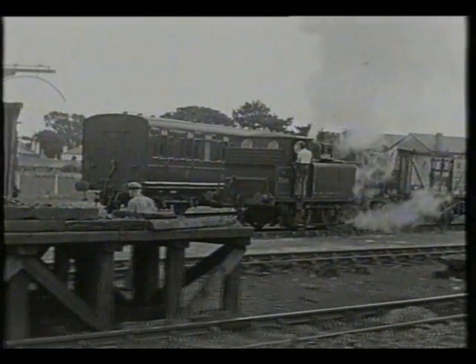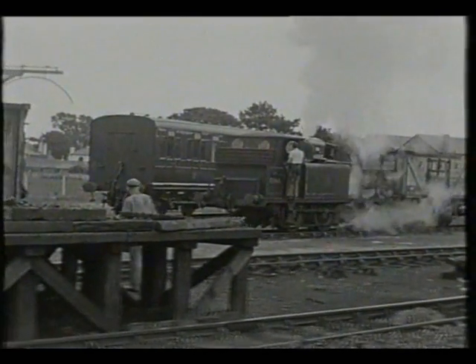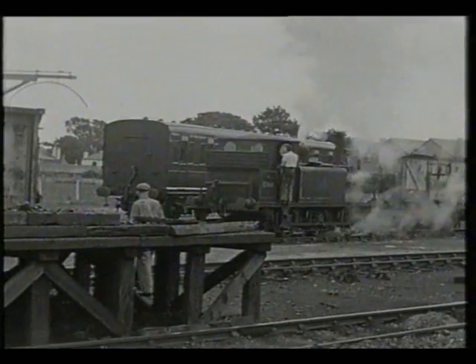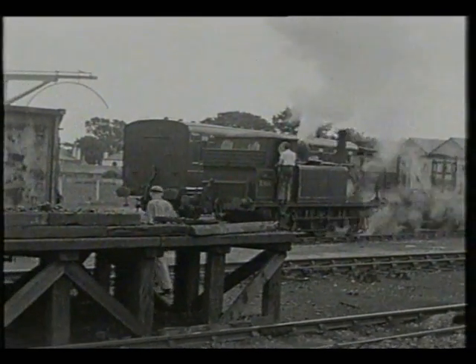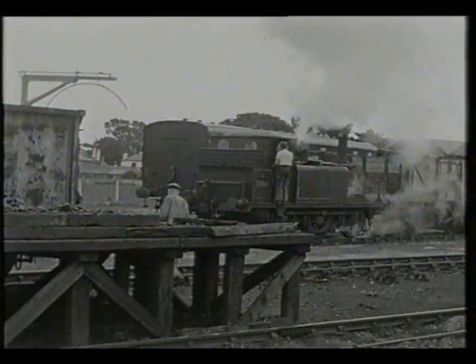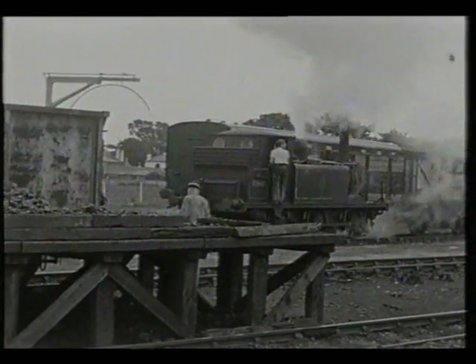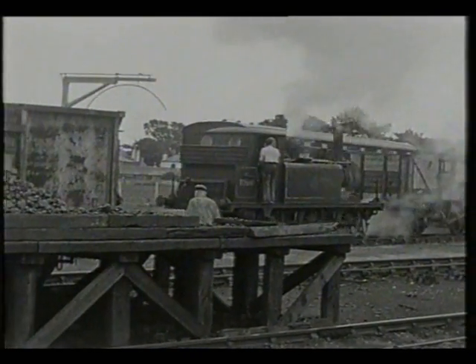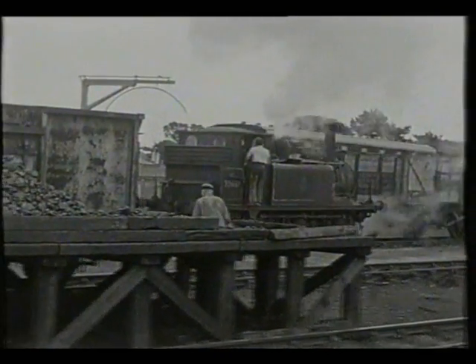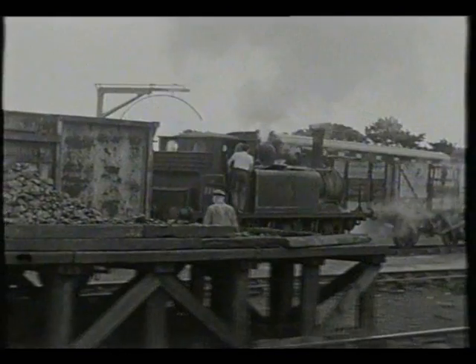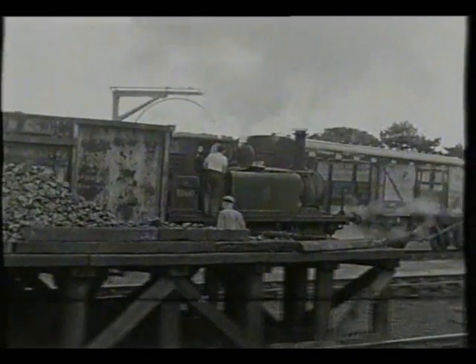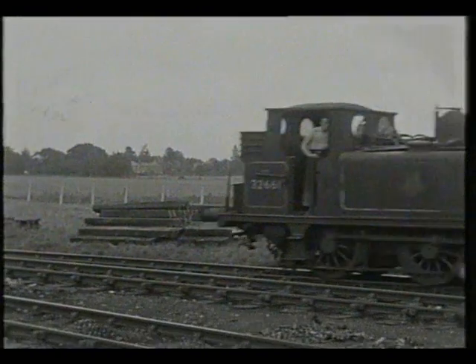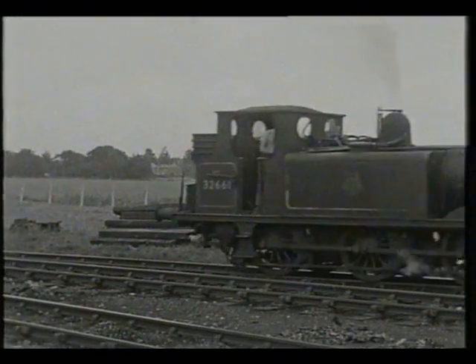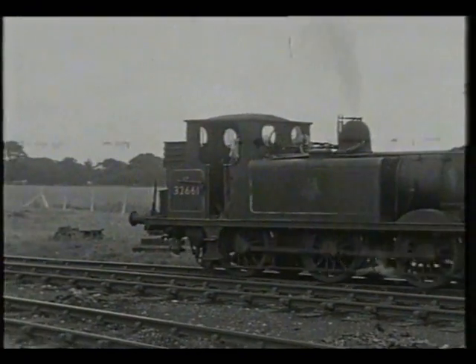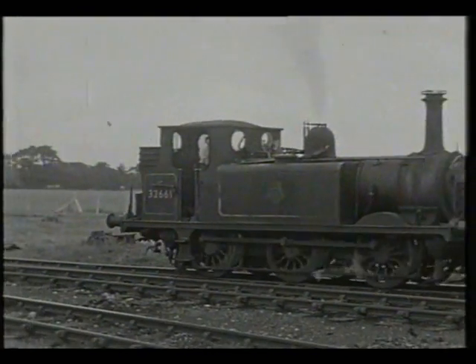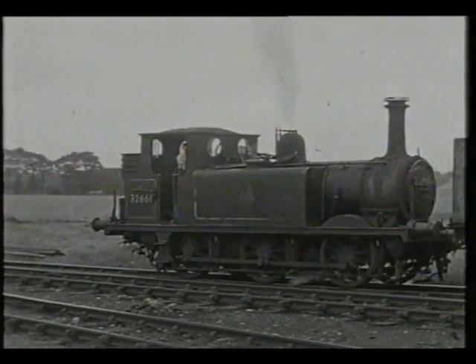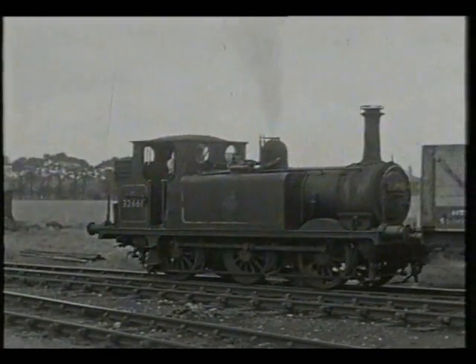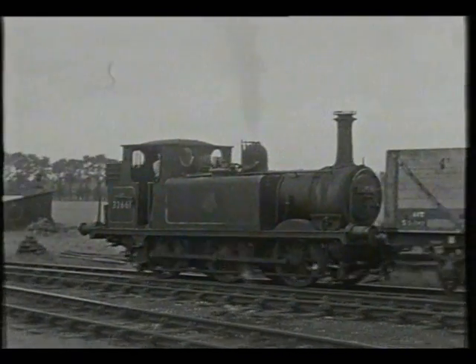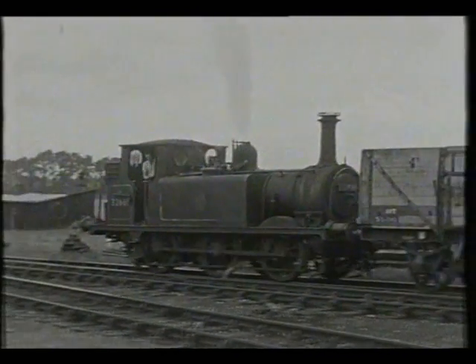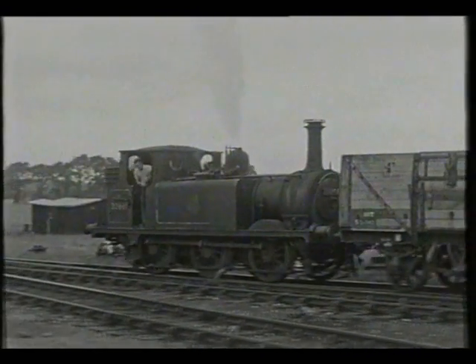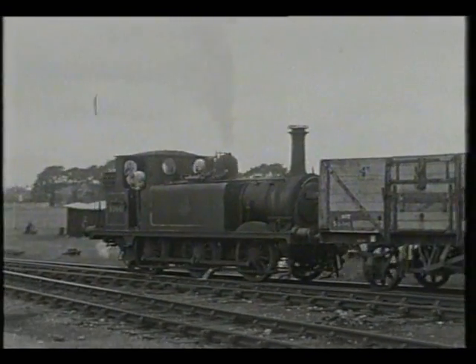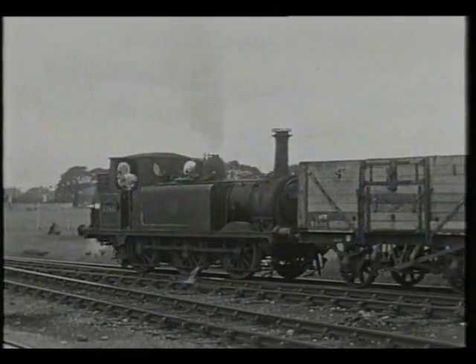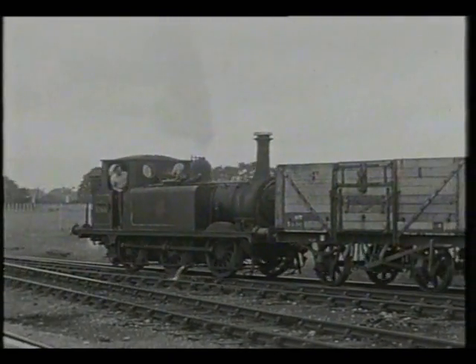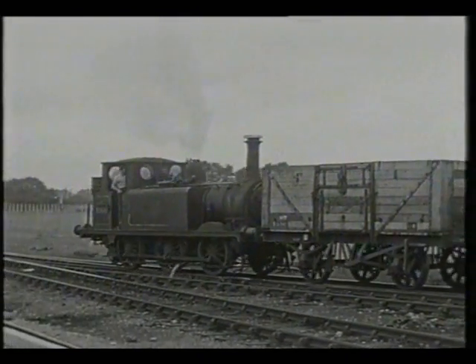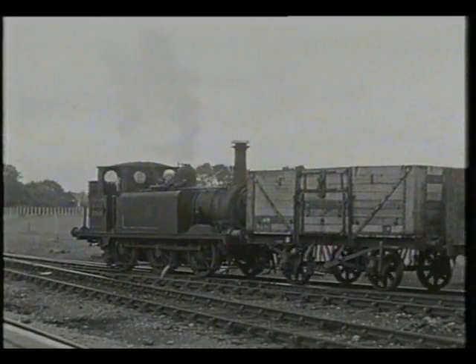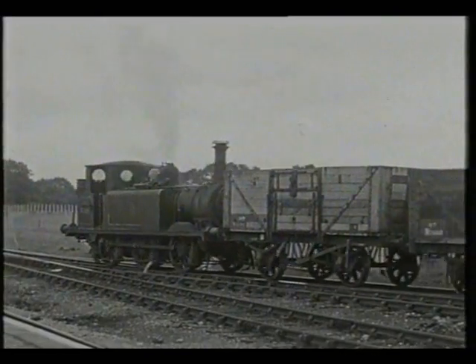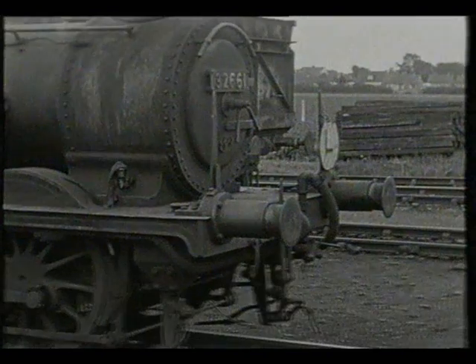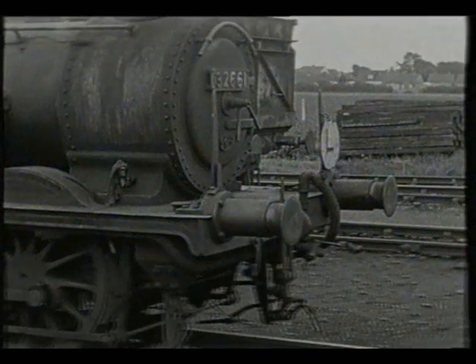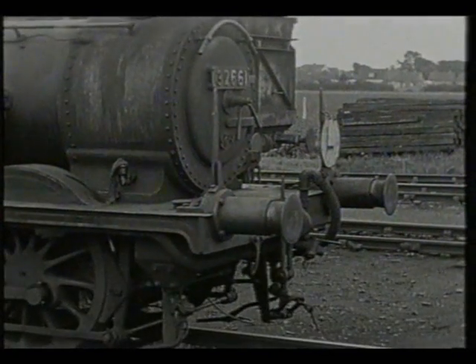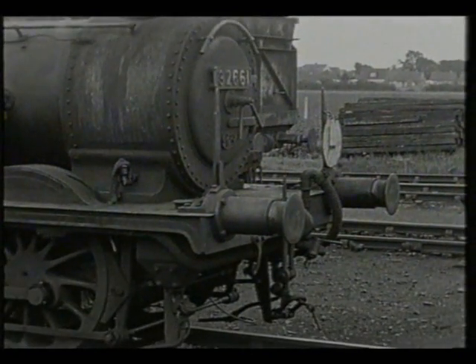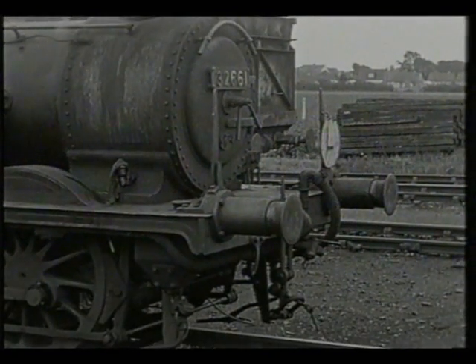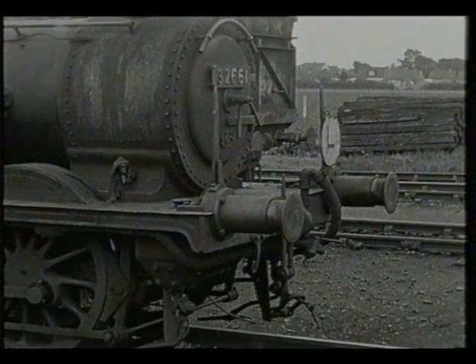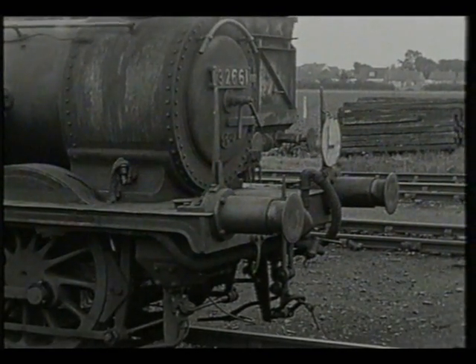Note in the foreground the small wooden coal stage. The engines were stabled here during the week and worked the 4.5 miles run to Havant, a station on the Portsmouth to Guildford and Brighton routes.